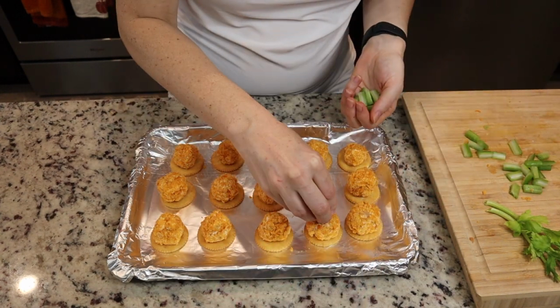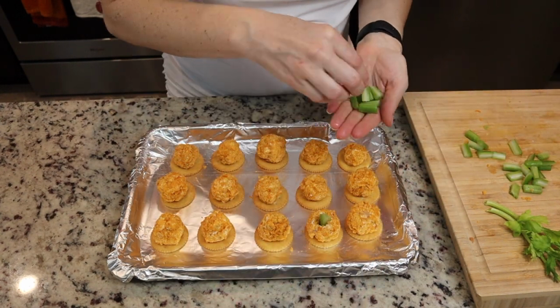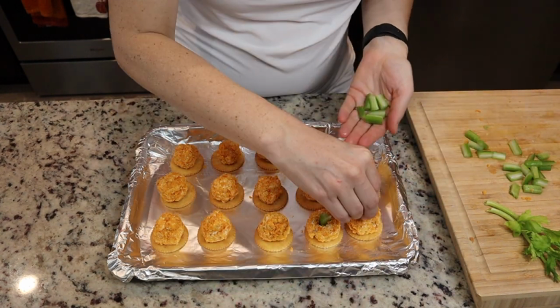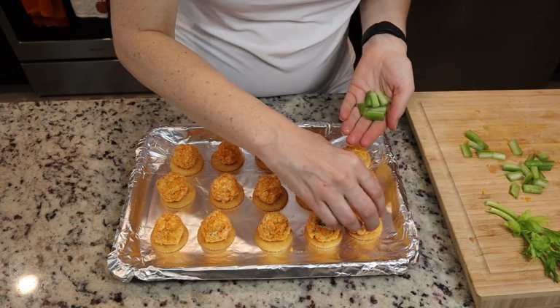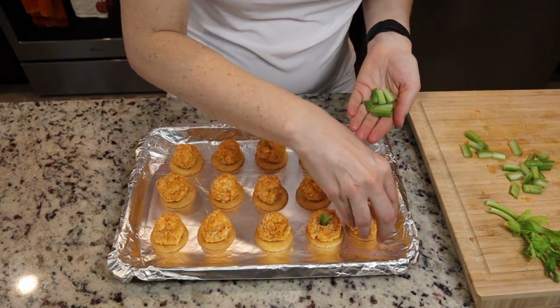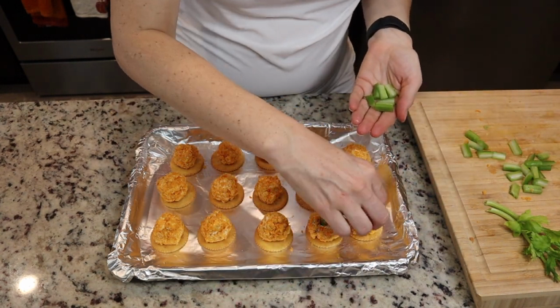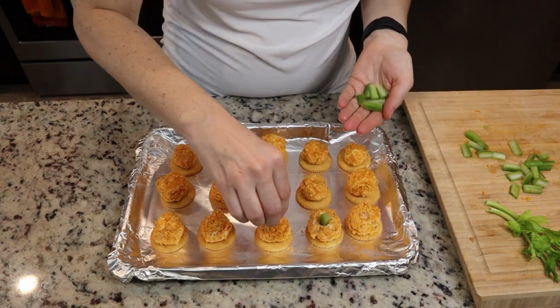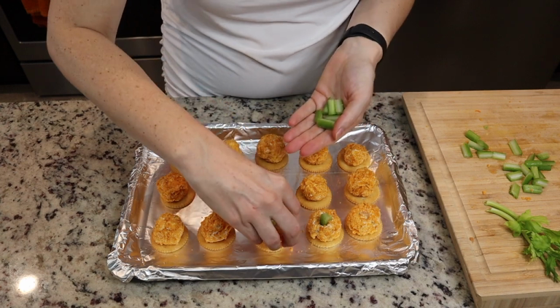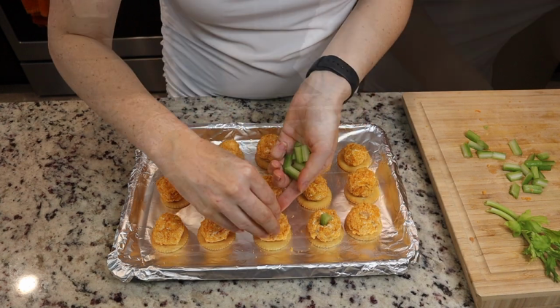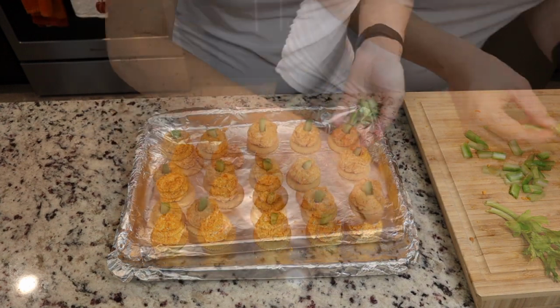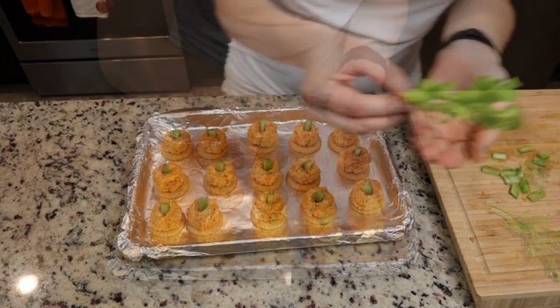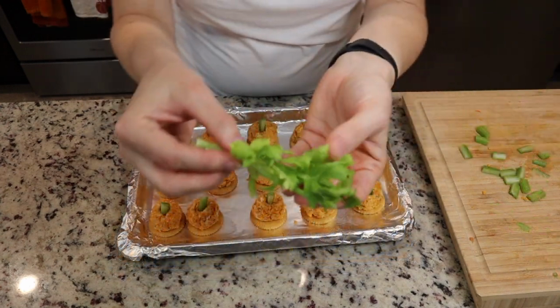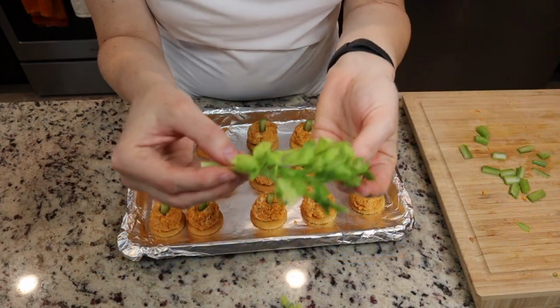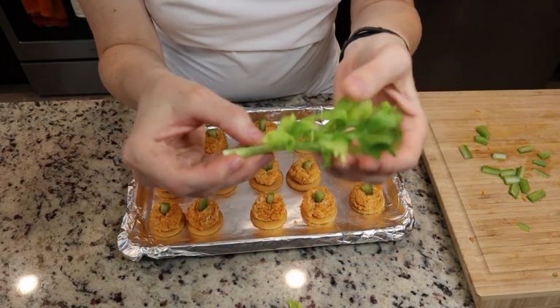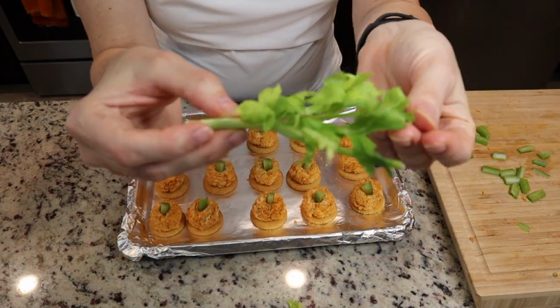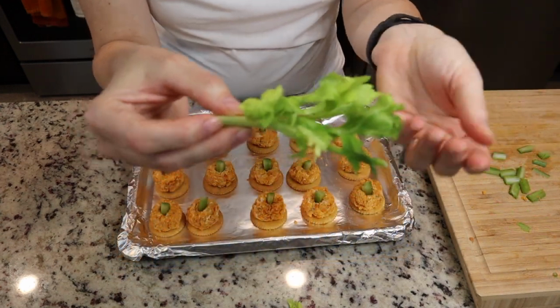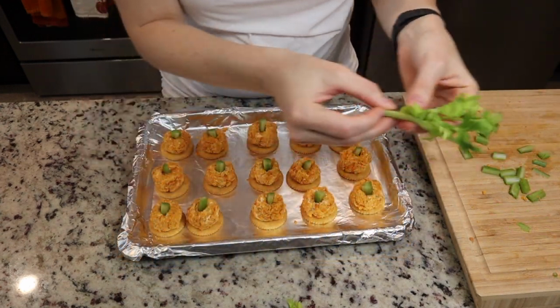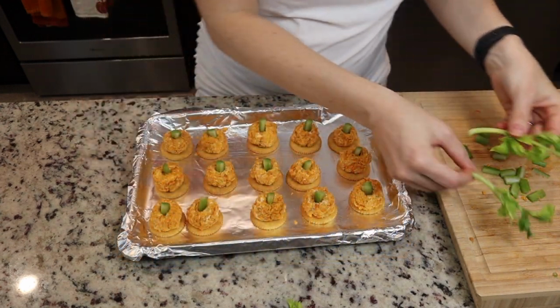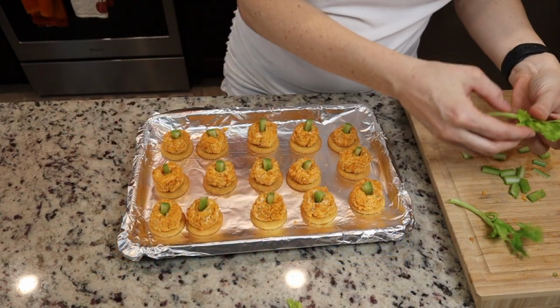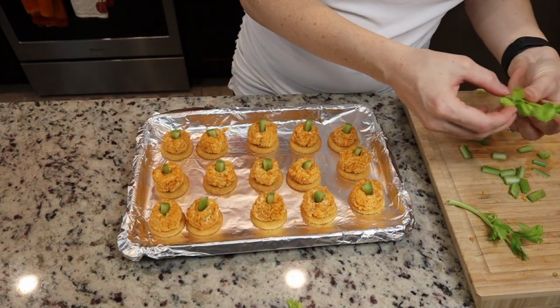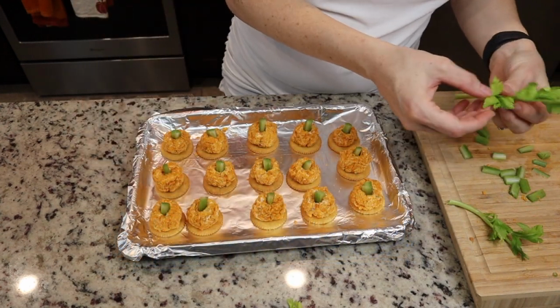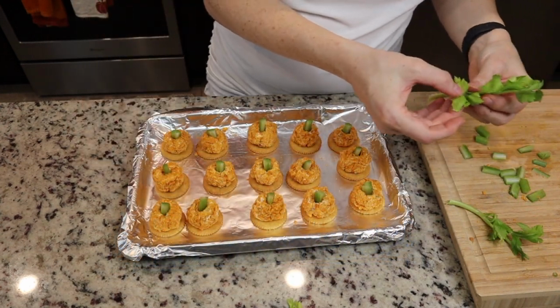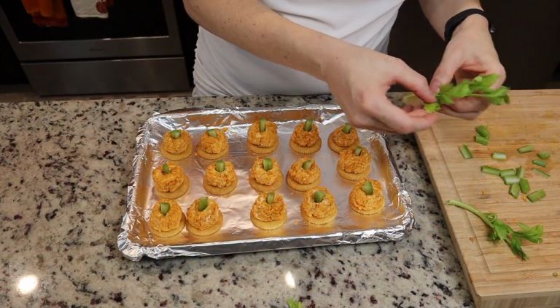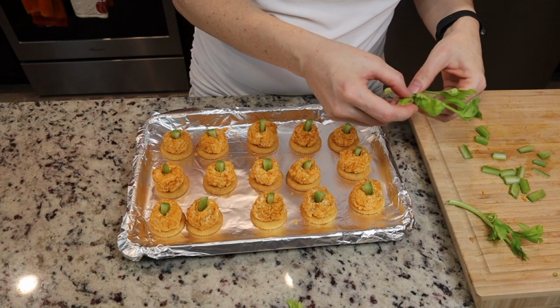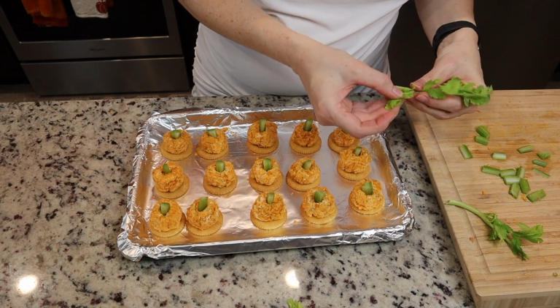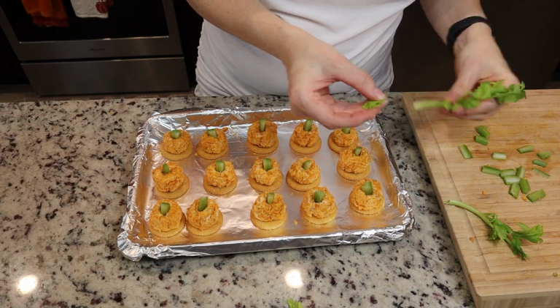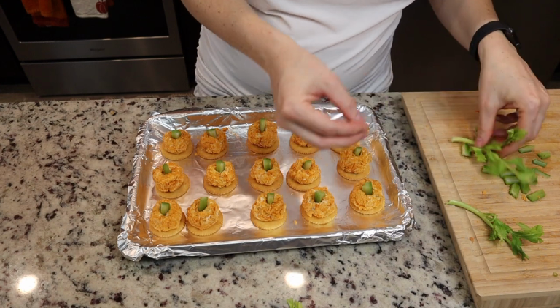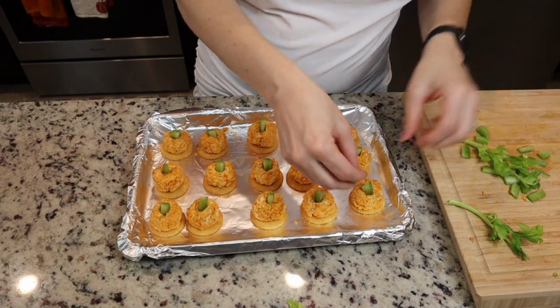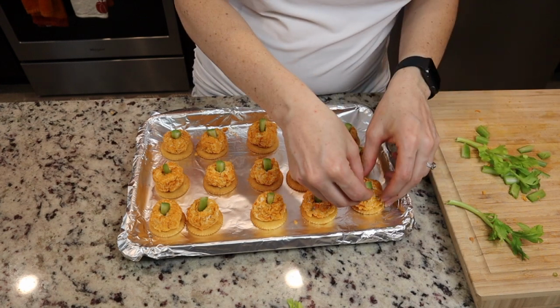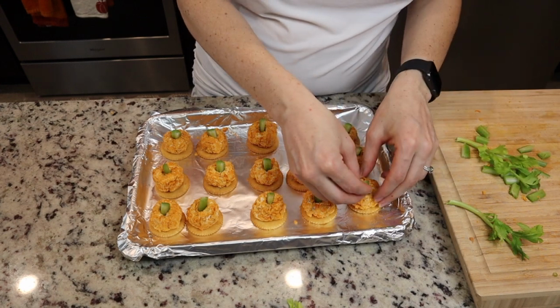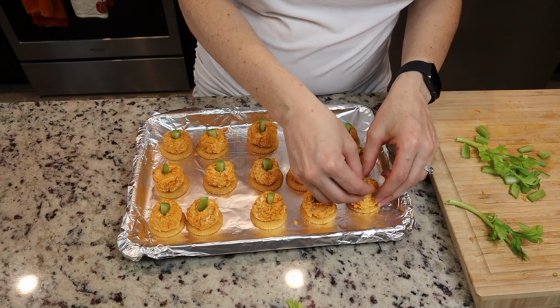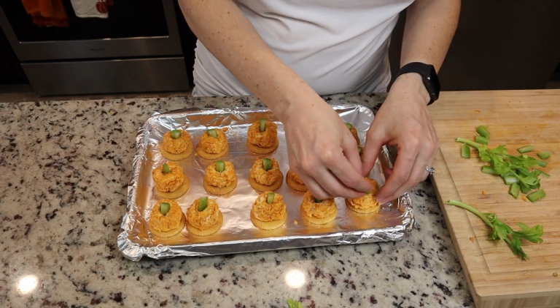Now I'm just taking the celery and sticking it in the center of the pumpkin, then adding the little celery leaves just to add a little finishing touch. This is what they look like — they did not last long!